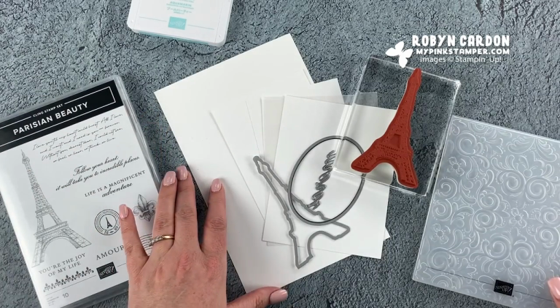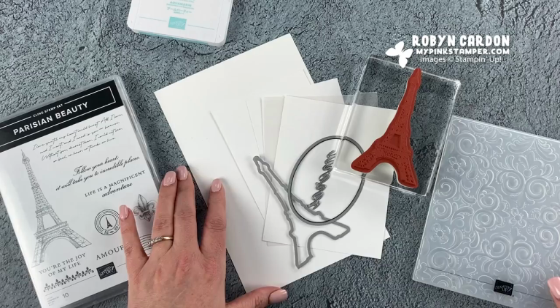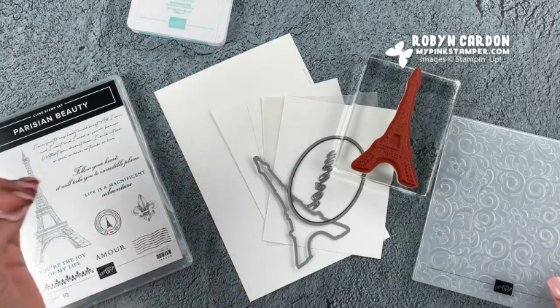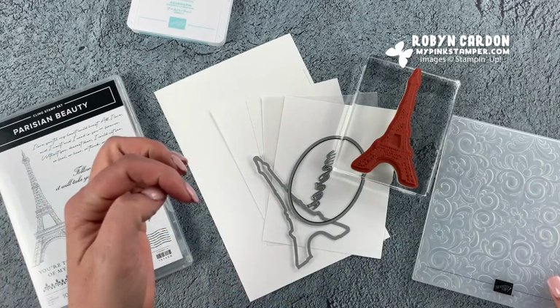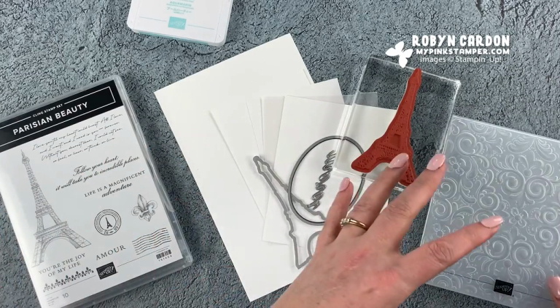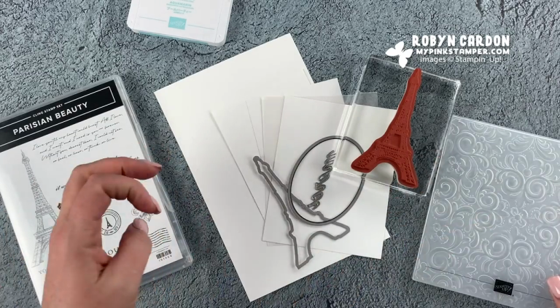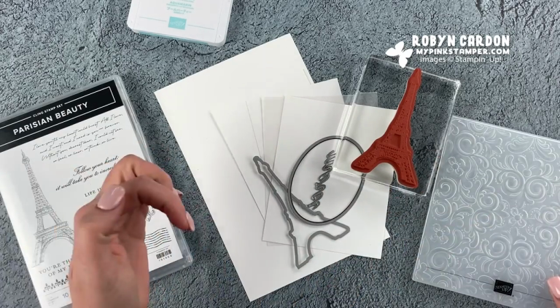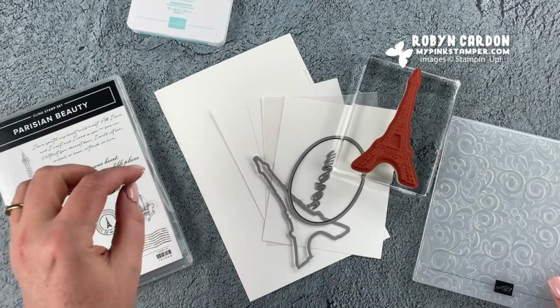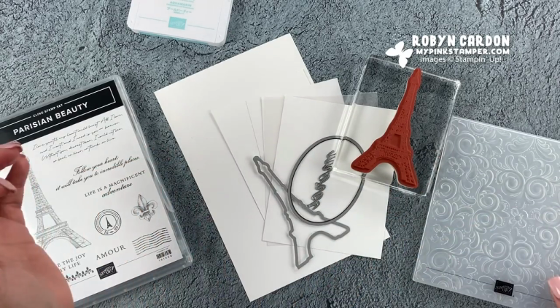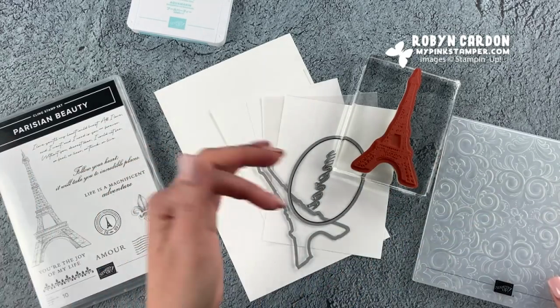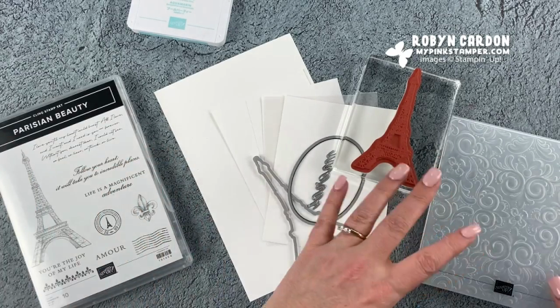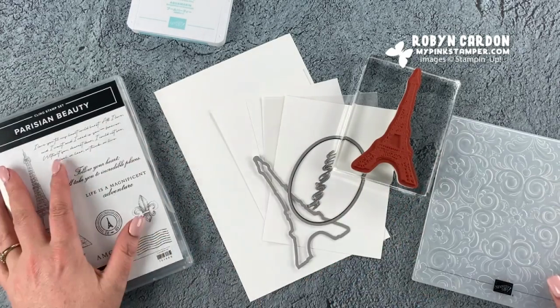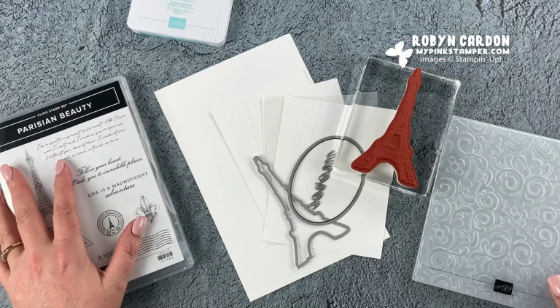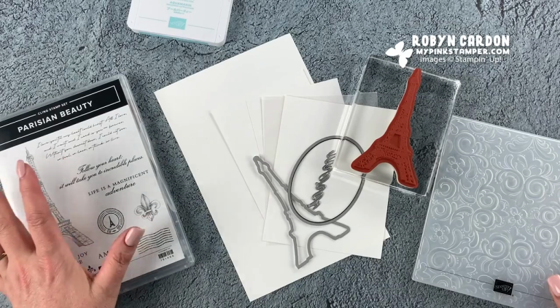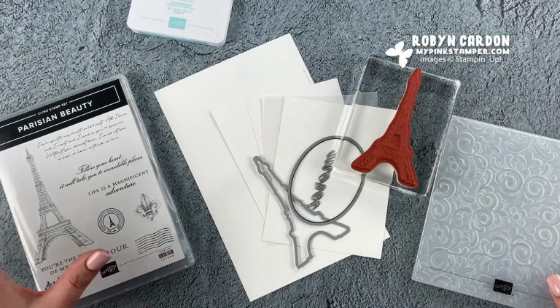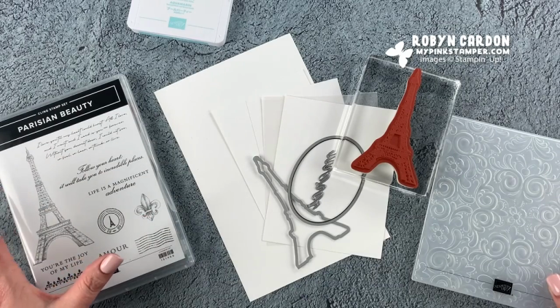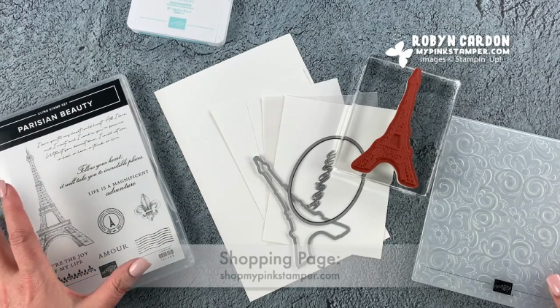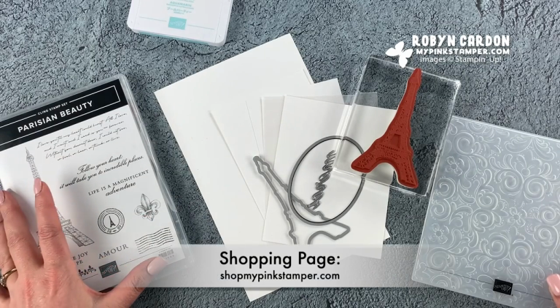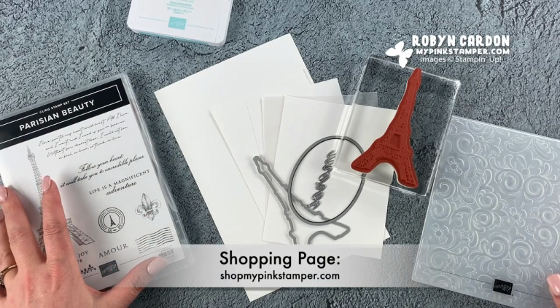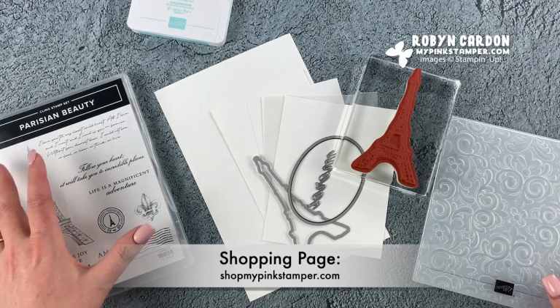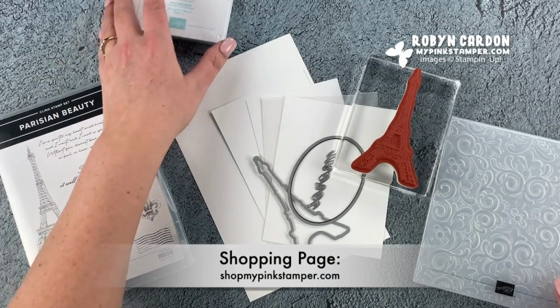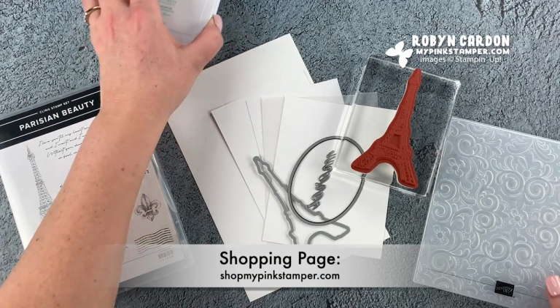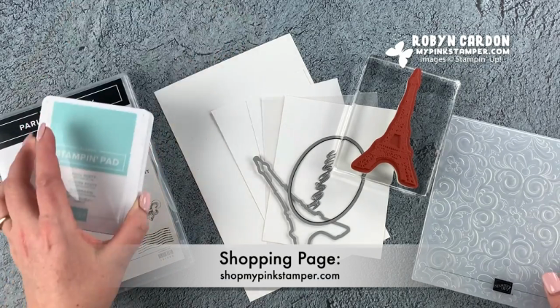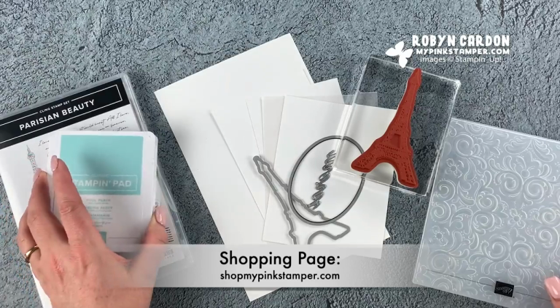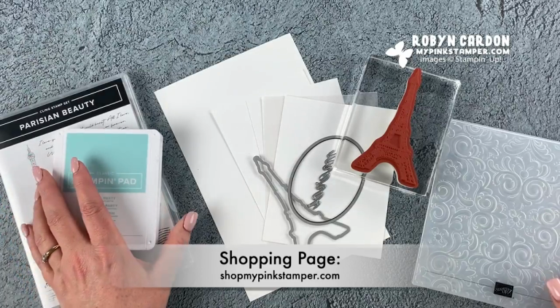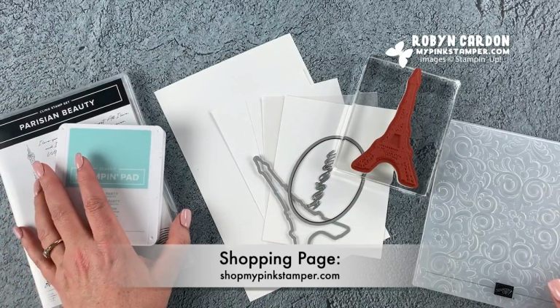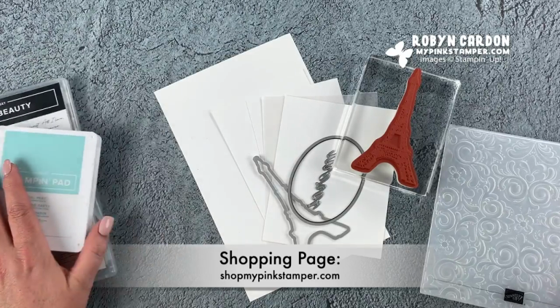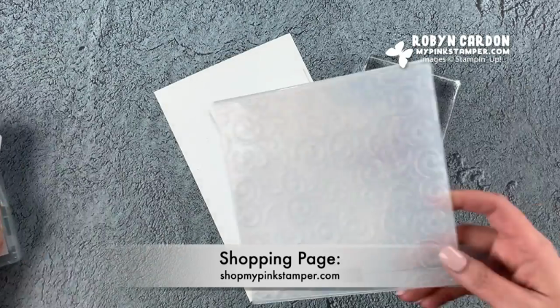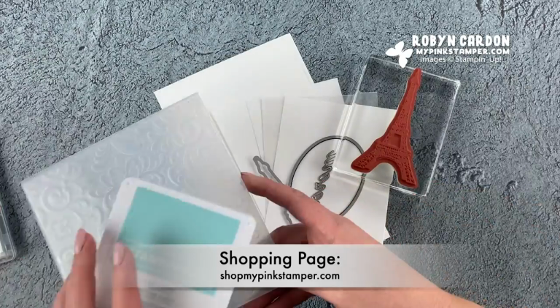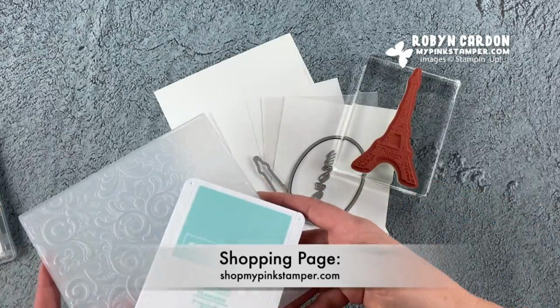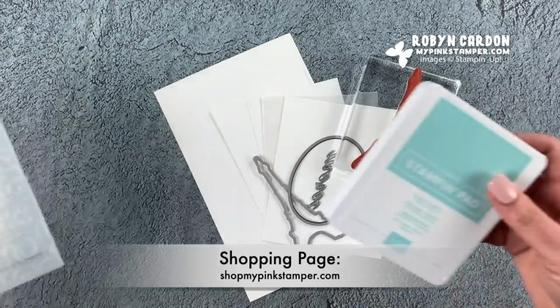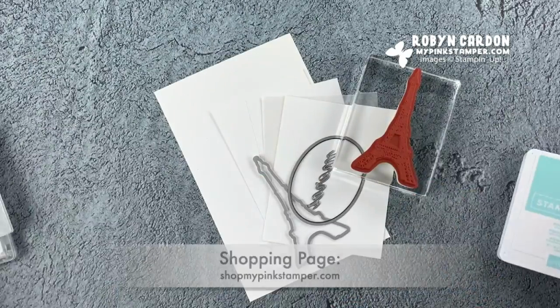I'll have everything that you see along with the sizes directly on my screen with the item code and the description or name. You can purchase anything you see here directly from my shopping page at shopmypinkstamper.com. There's only one thing we're stamping in this whole entire class today.